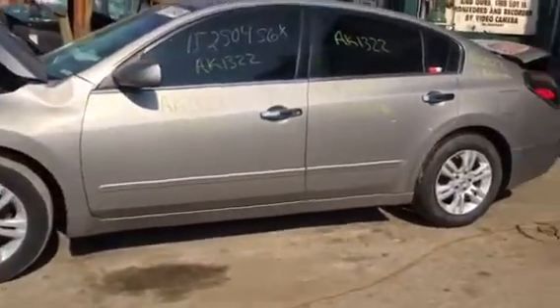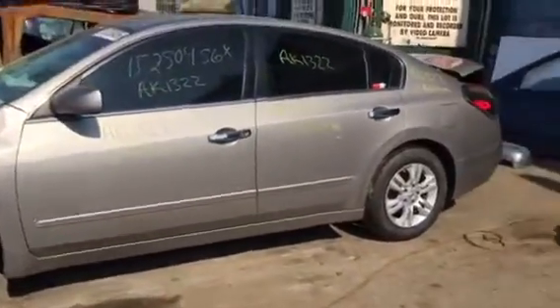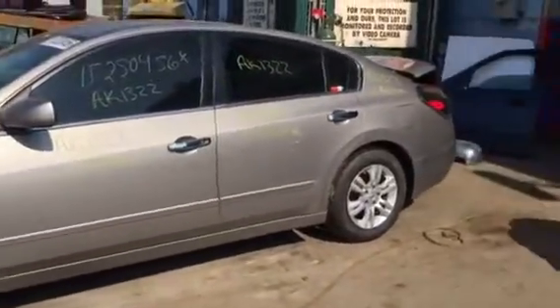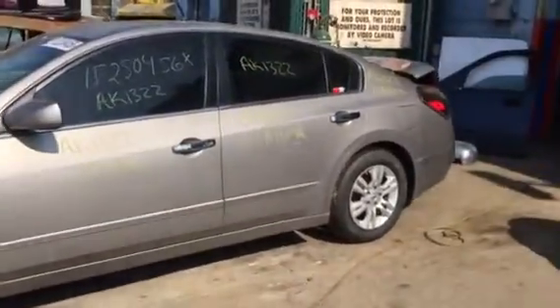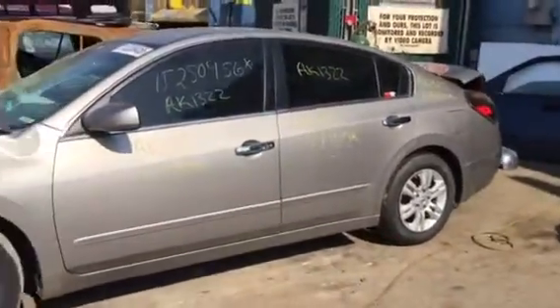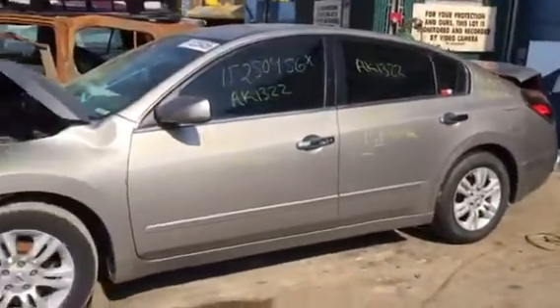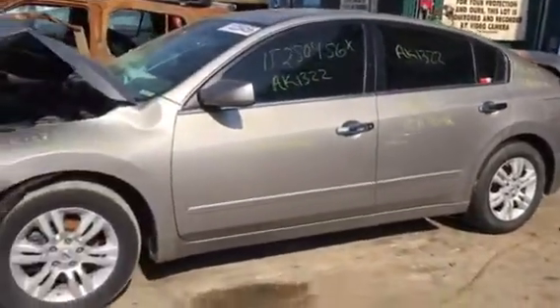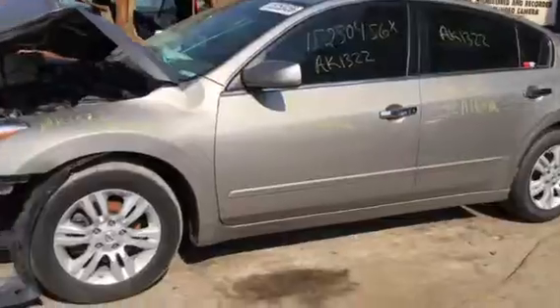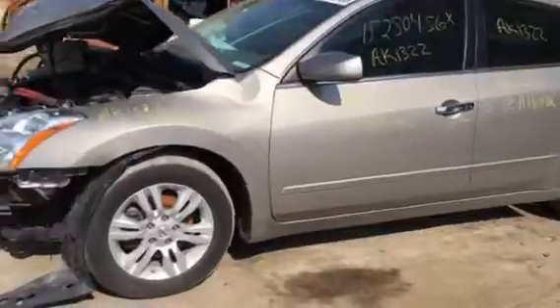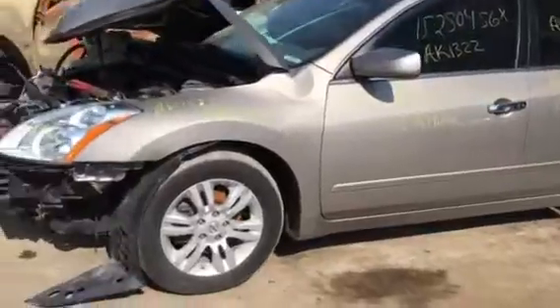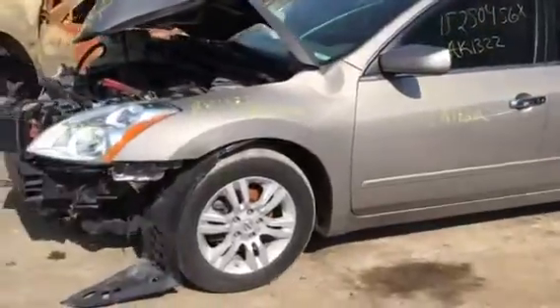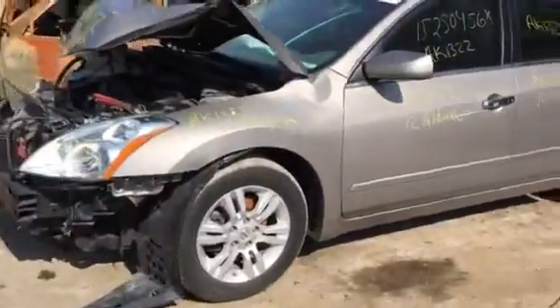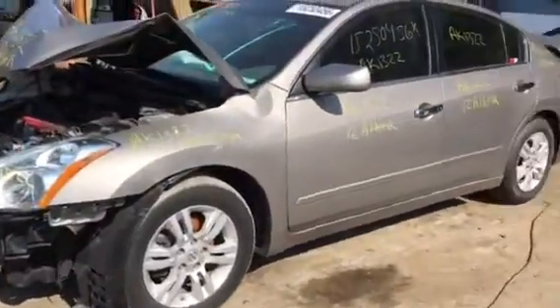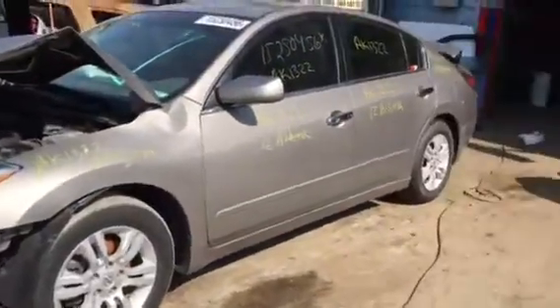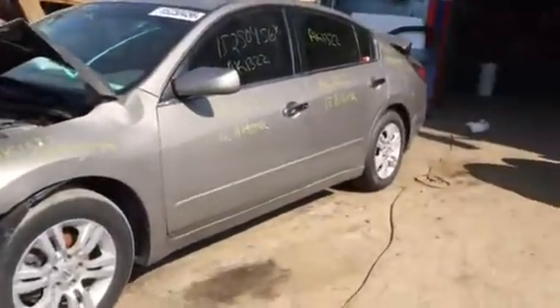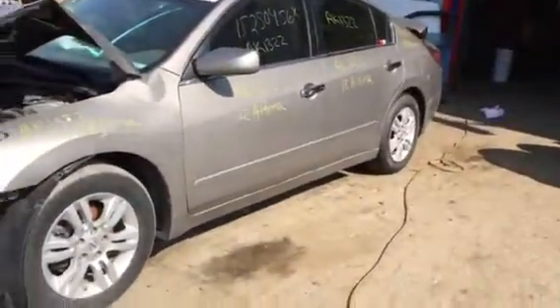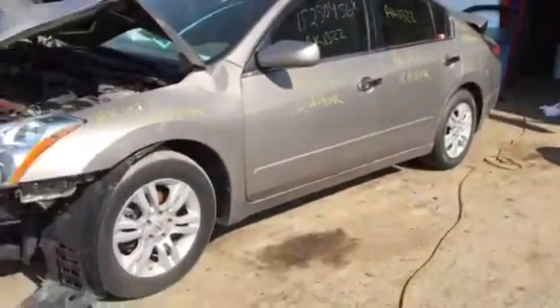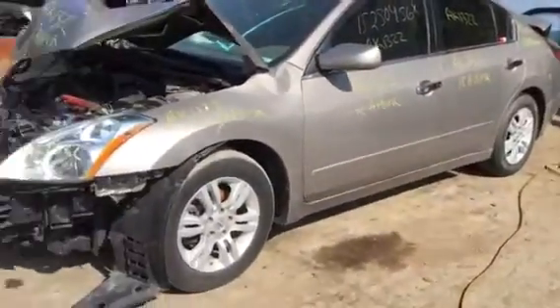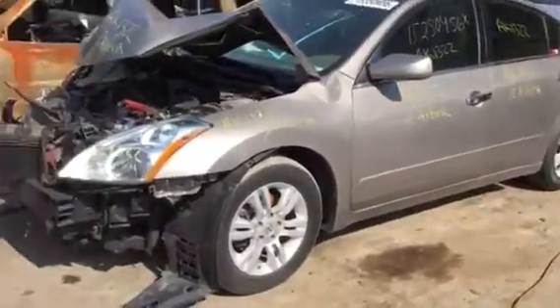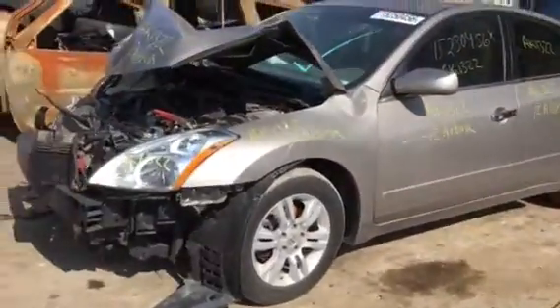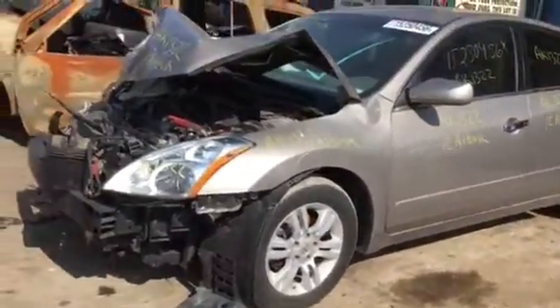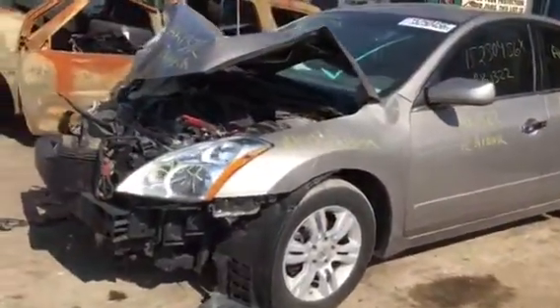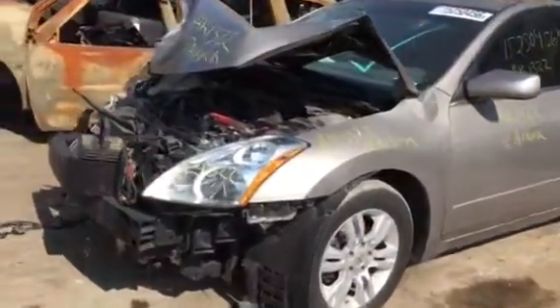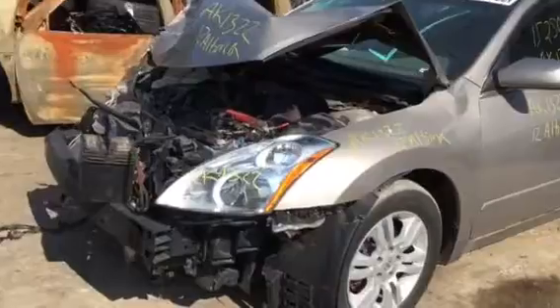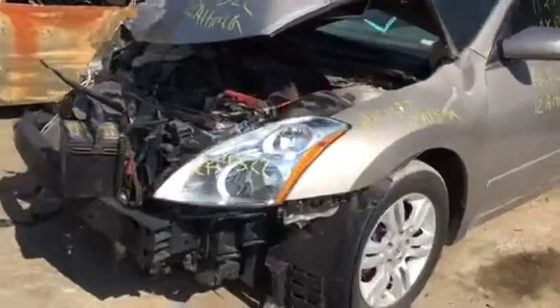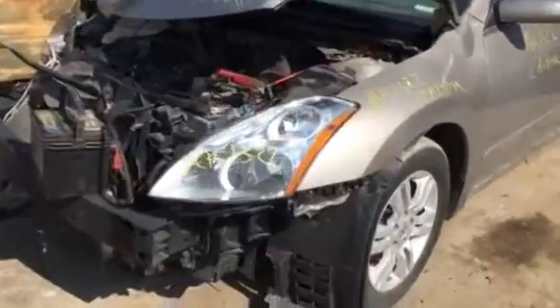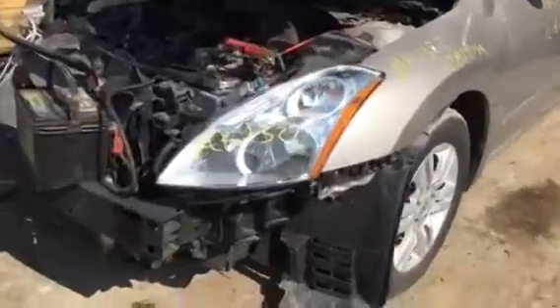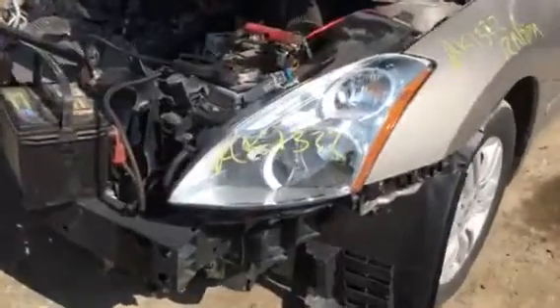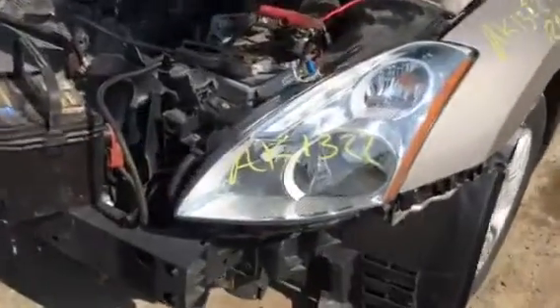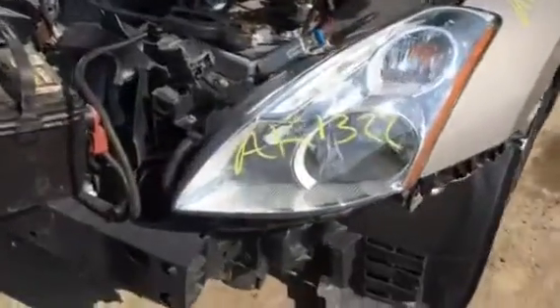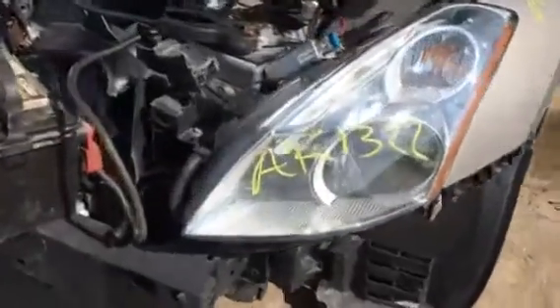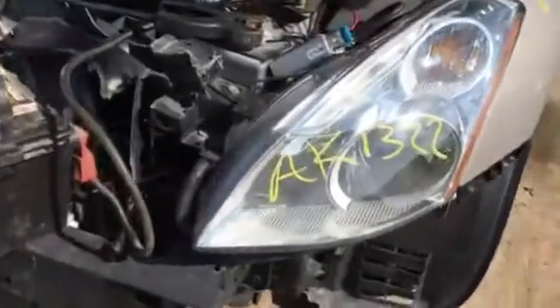The door made it. The door mirror is good. The wheels are aluminum. The driver's side tail light looks like it actually made it.